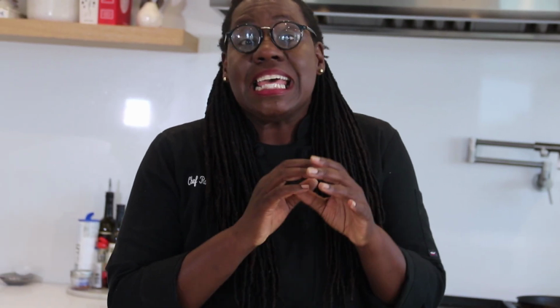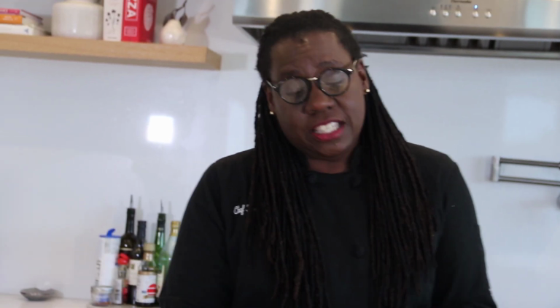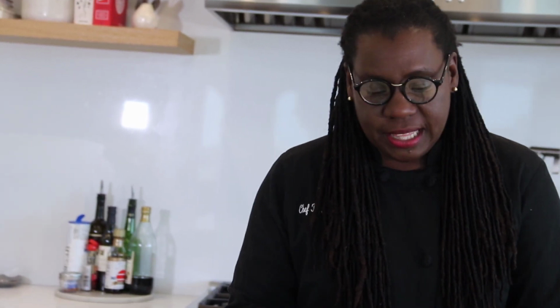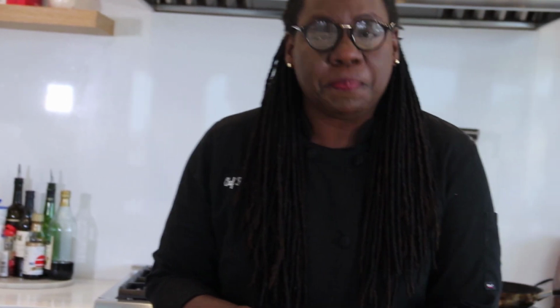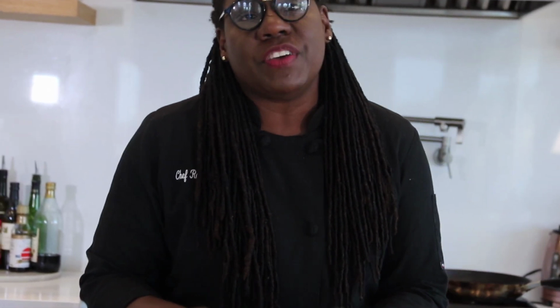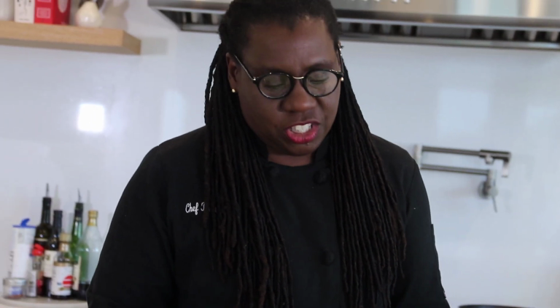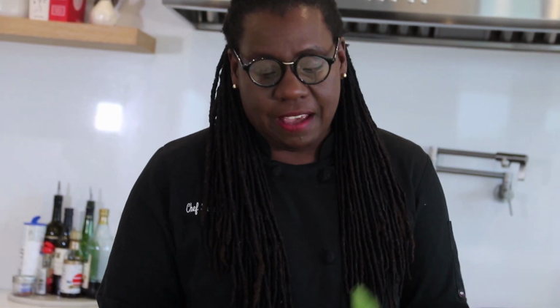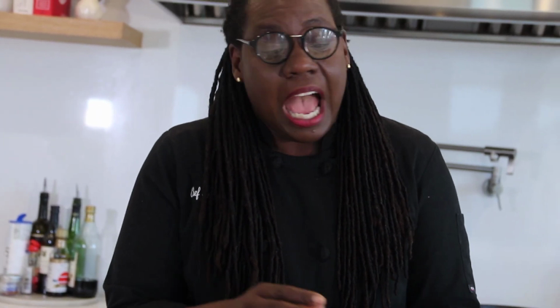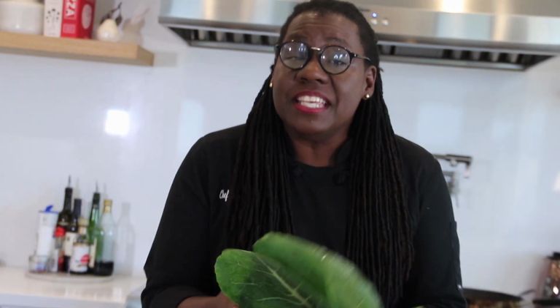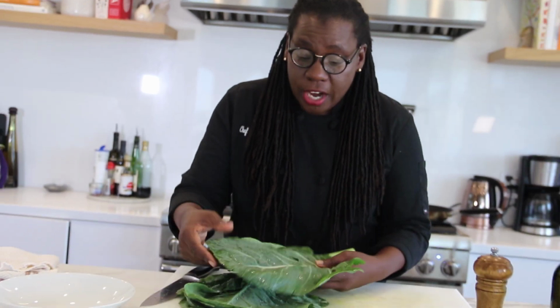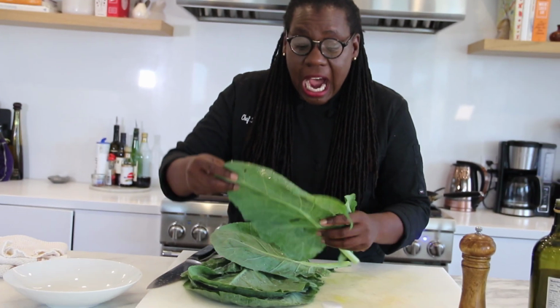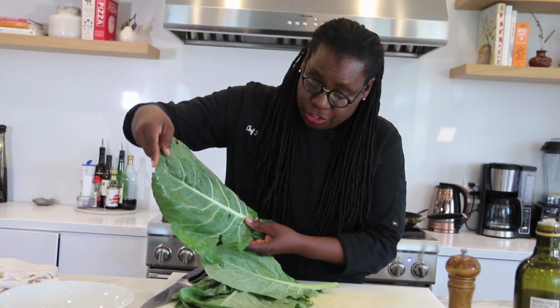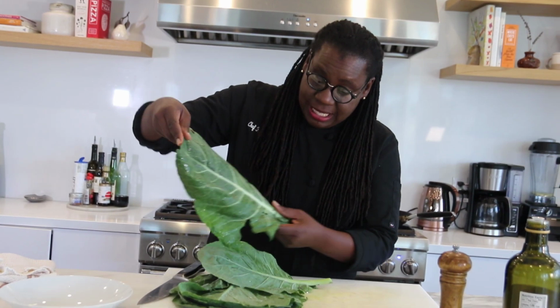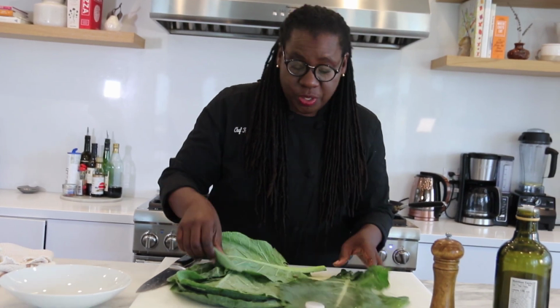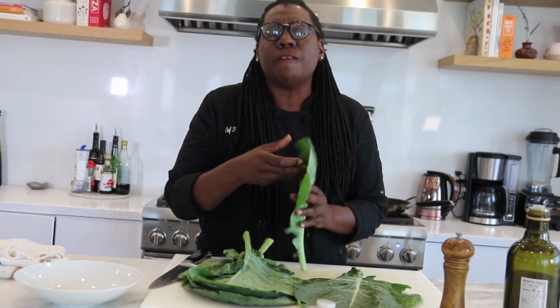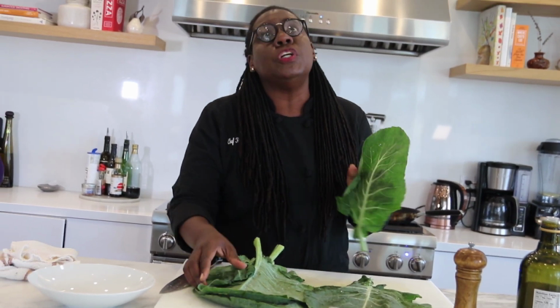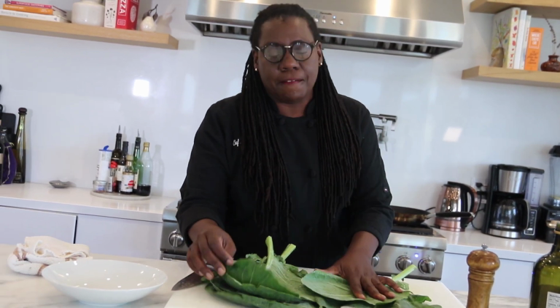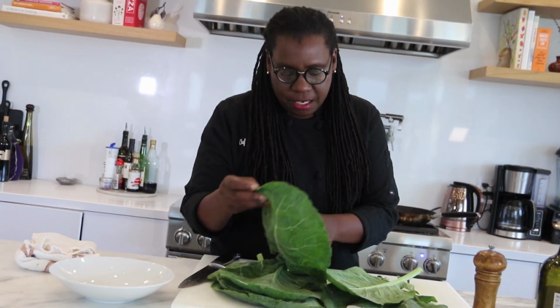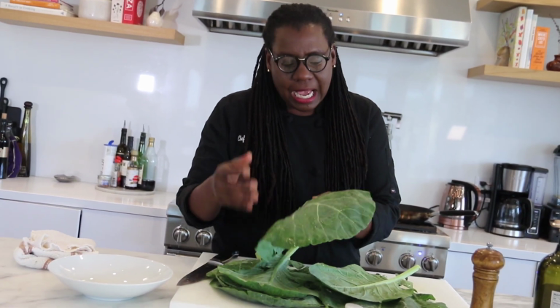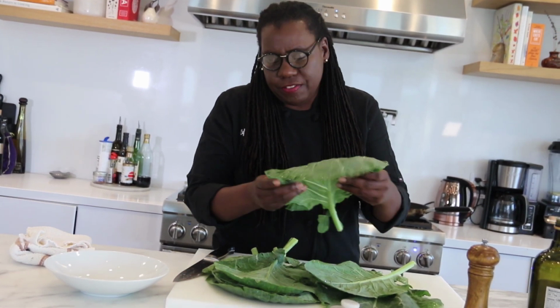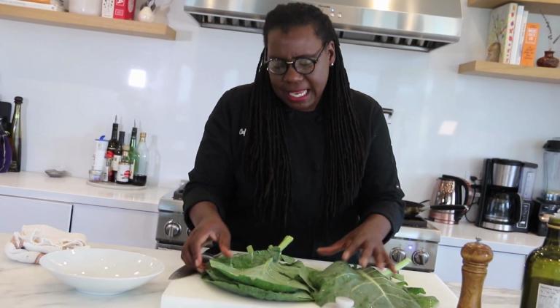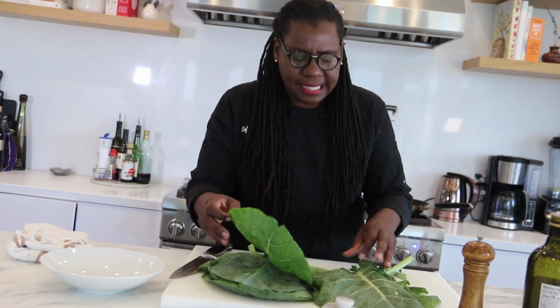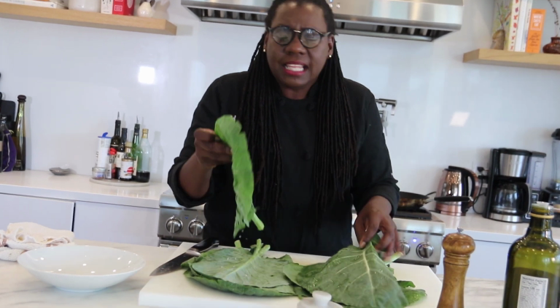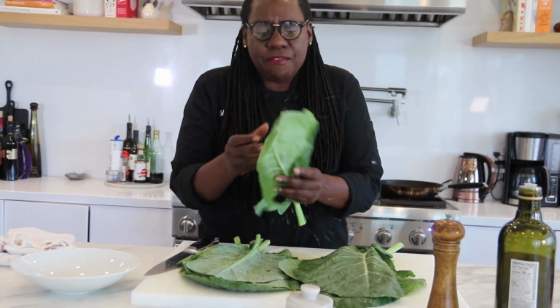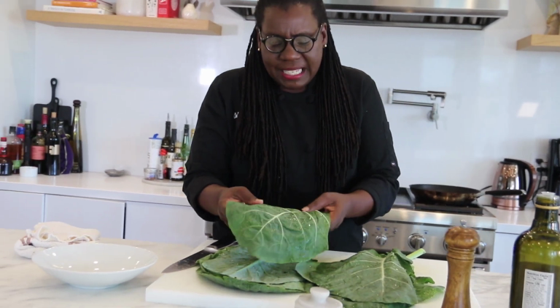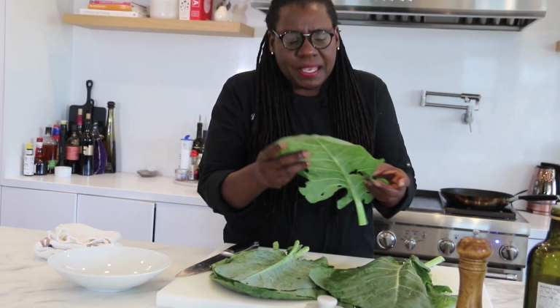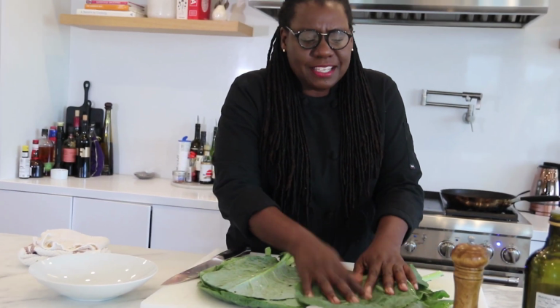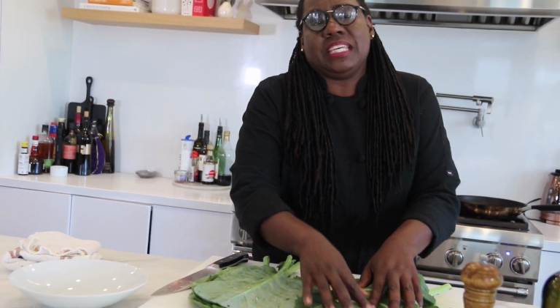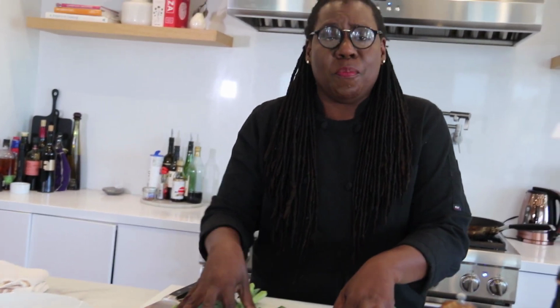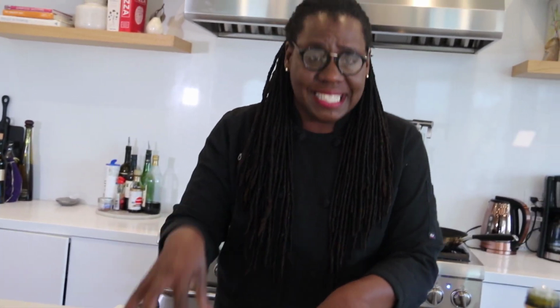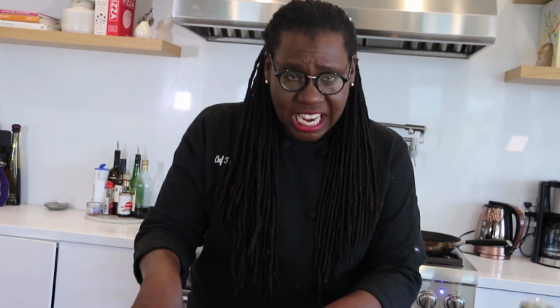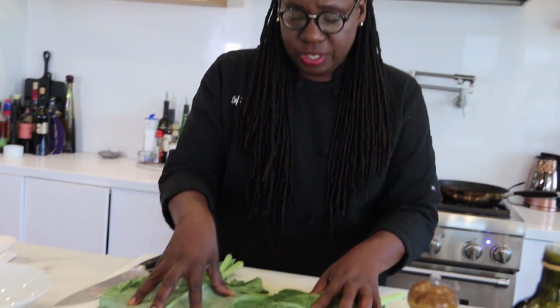This is one of the simplest, fastest dishes ever. These are collard greens, and they're full of vitamins, iron, vitamin A, C, magnesium — almost anything you could think of is in collard greens.